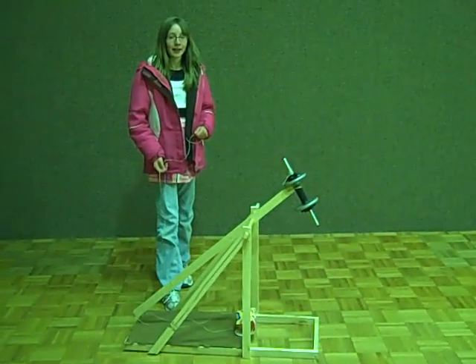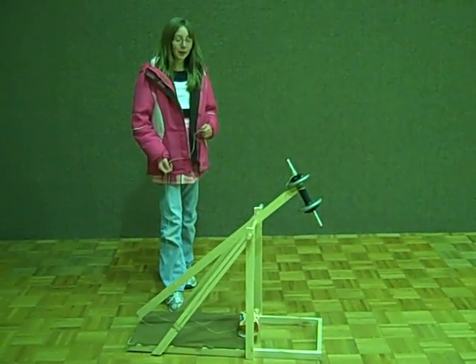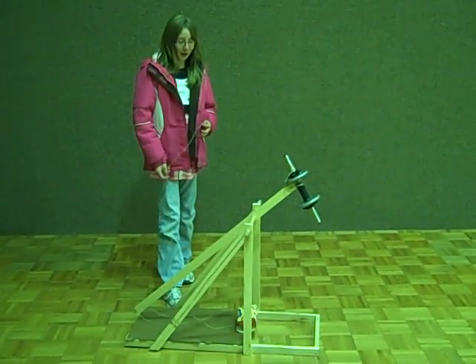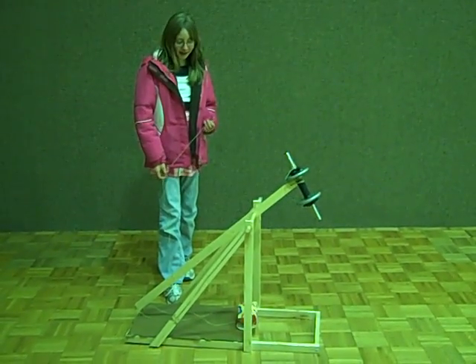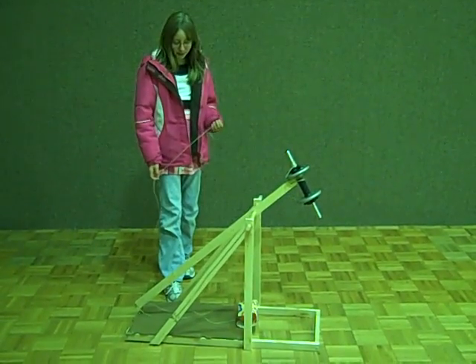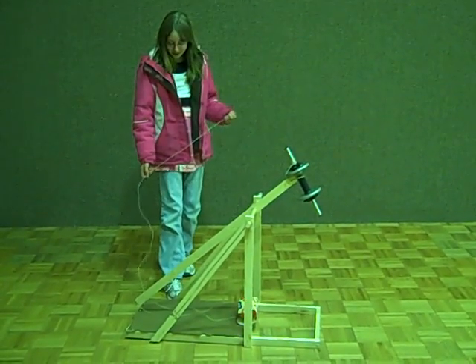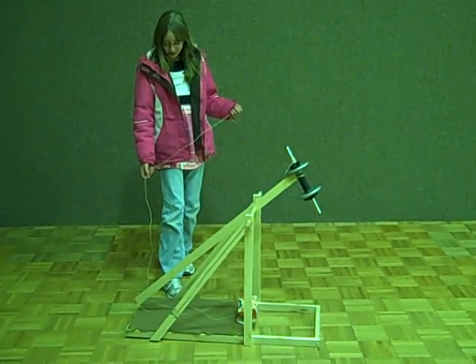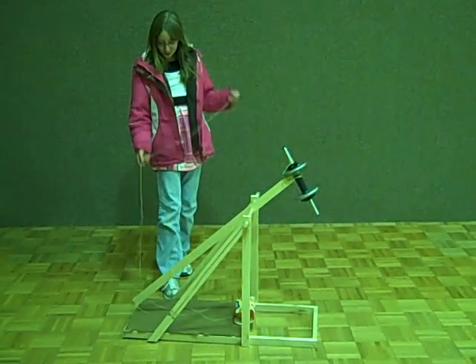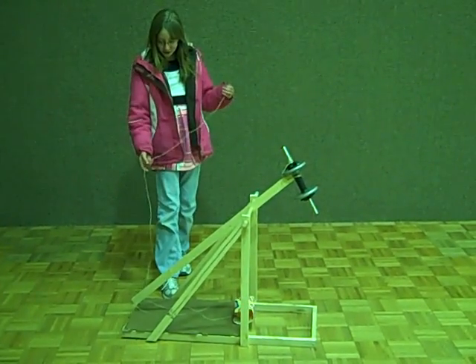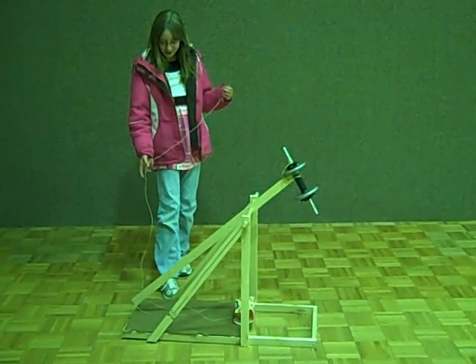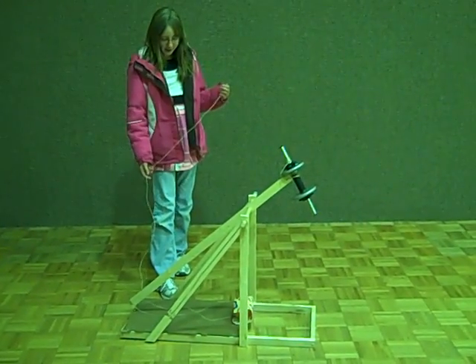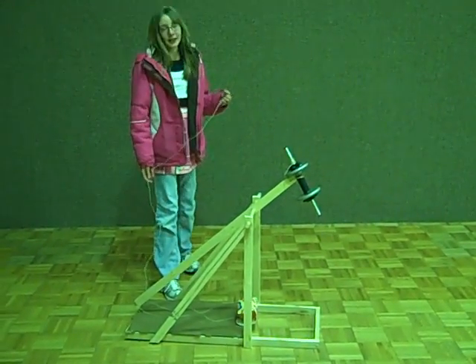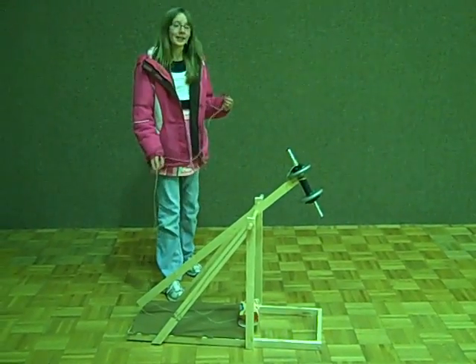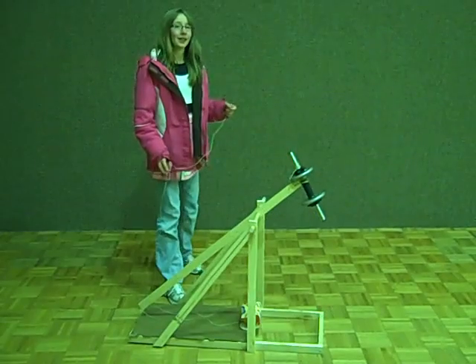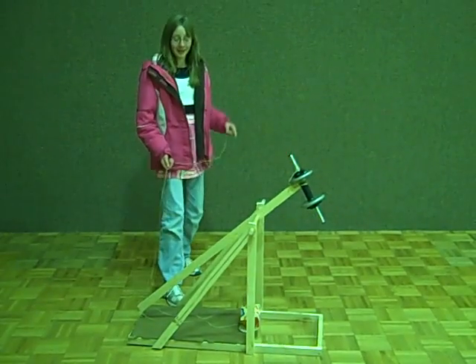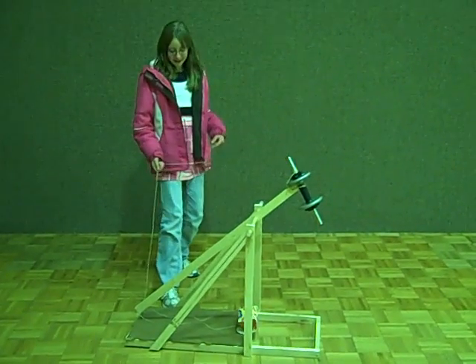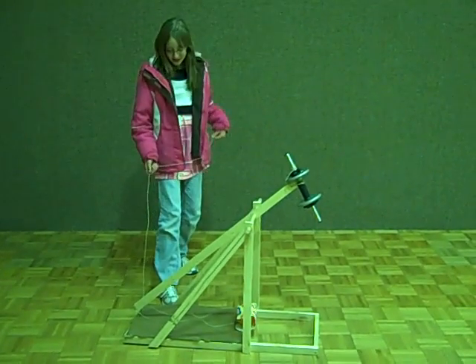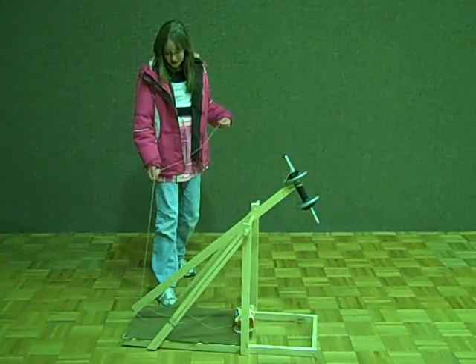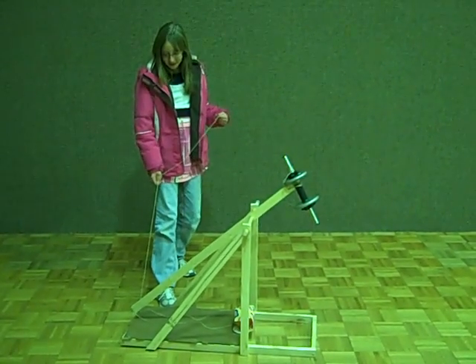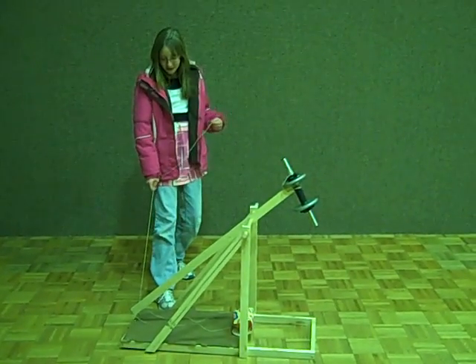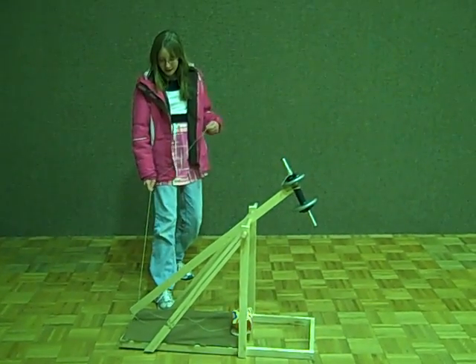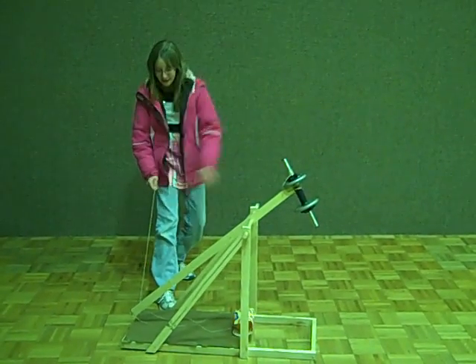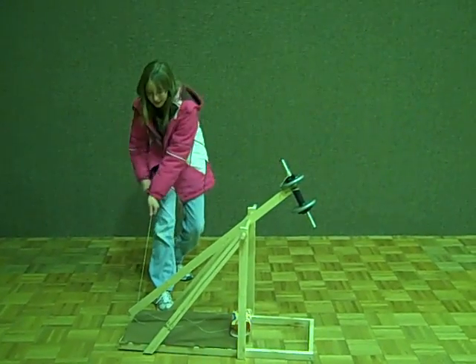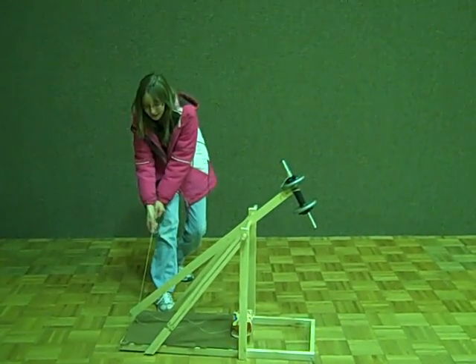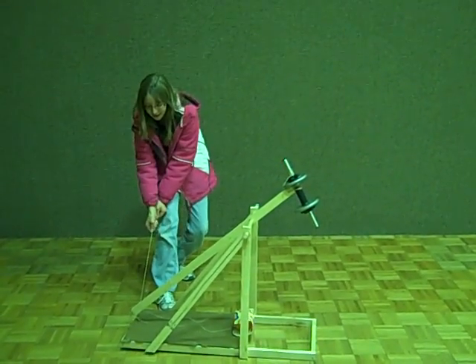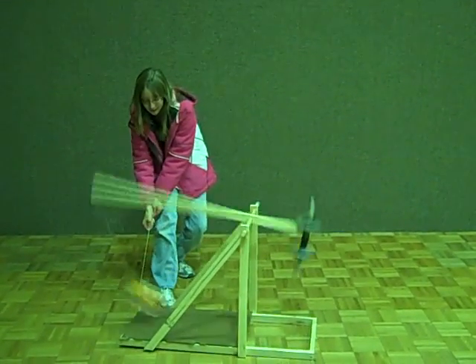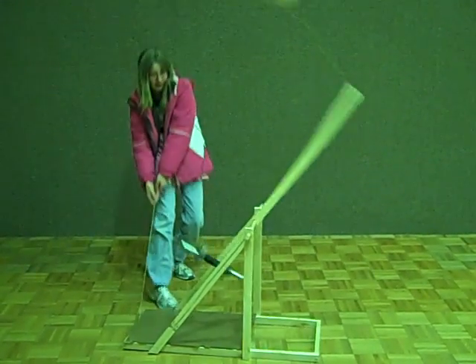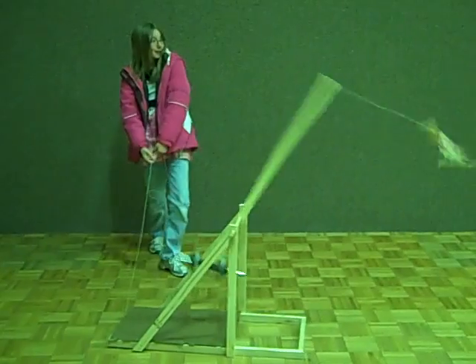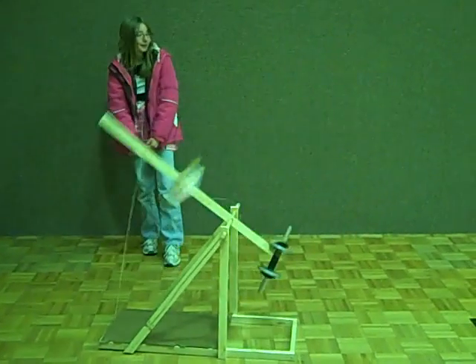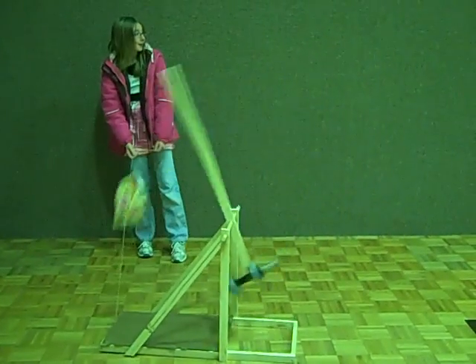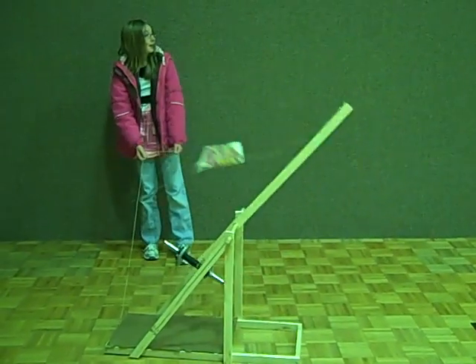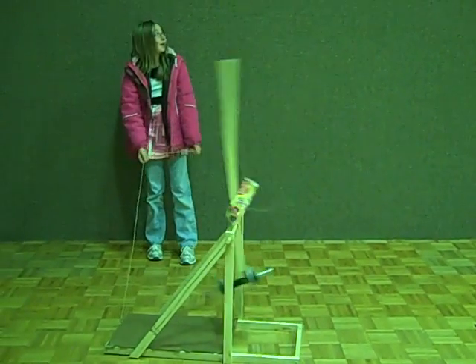Now that we have loaded it, we are going to pull the string to release and see how it goes. So that's the last step.